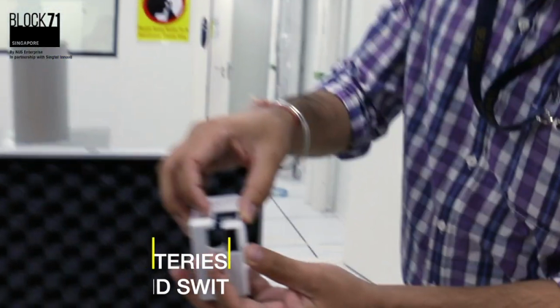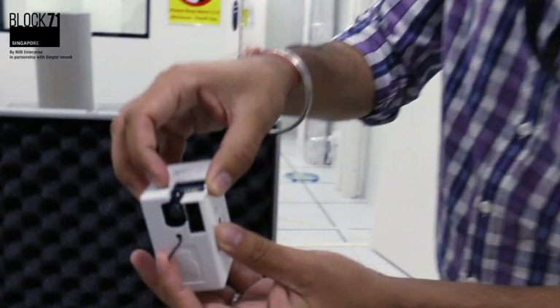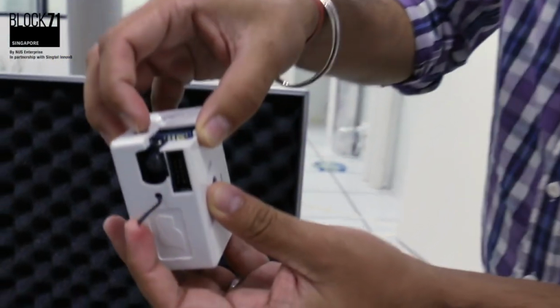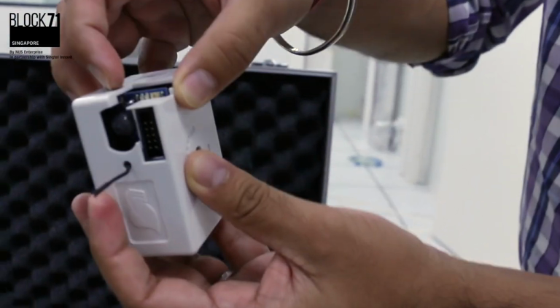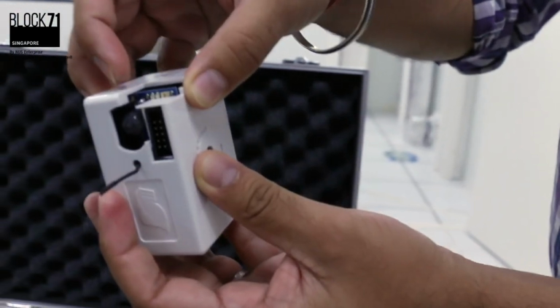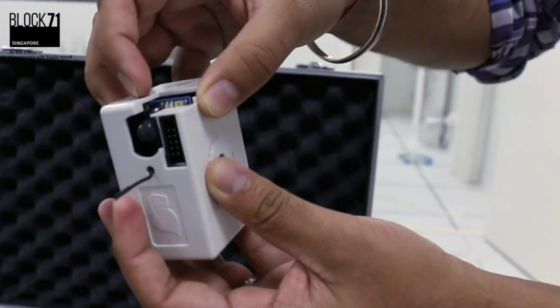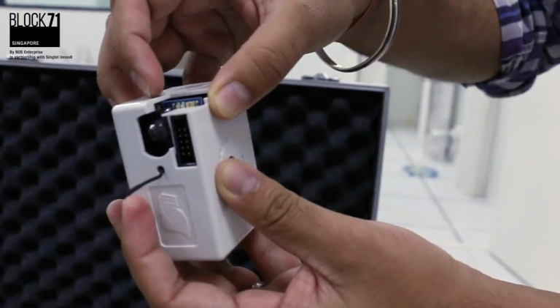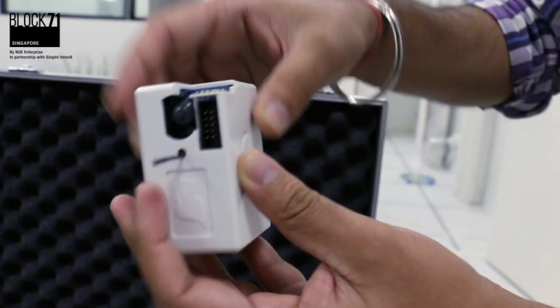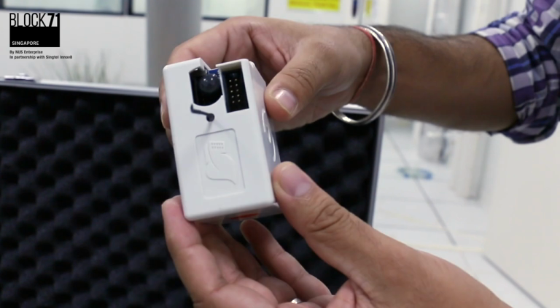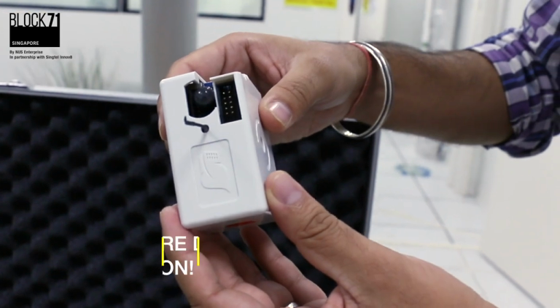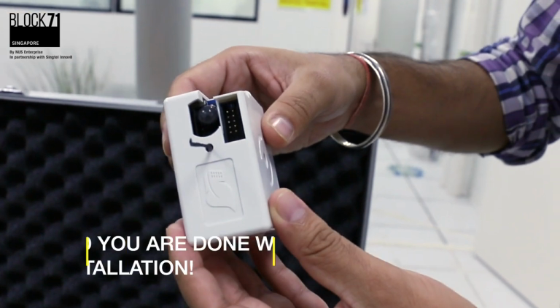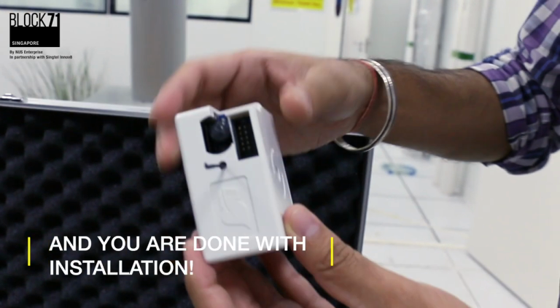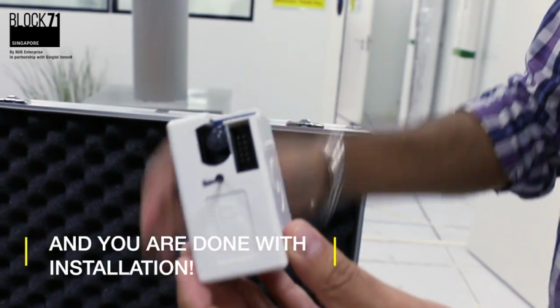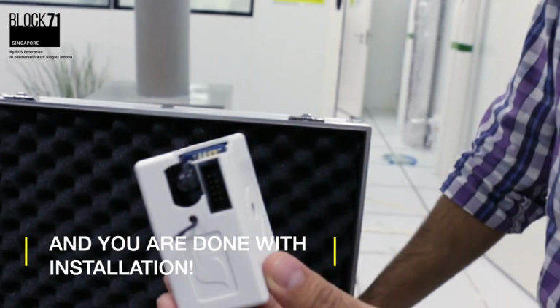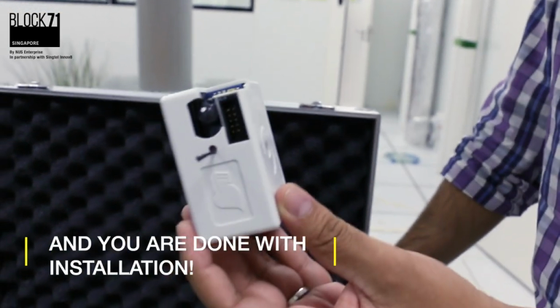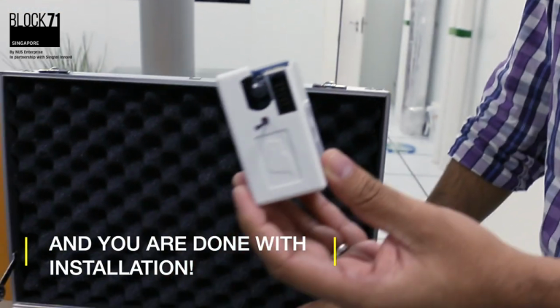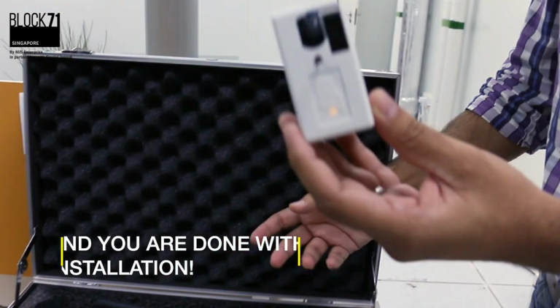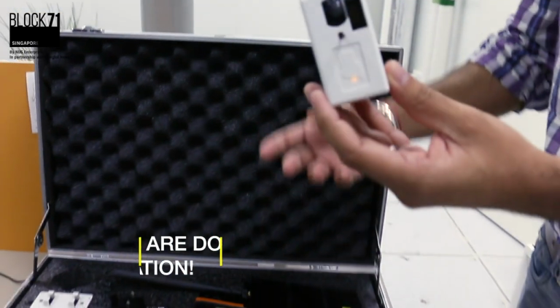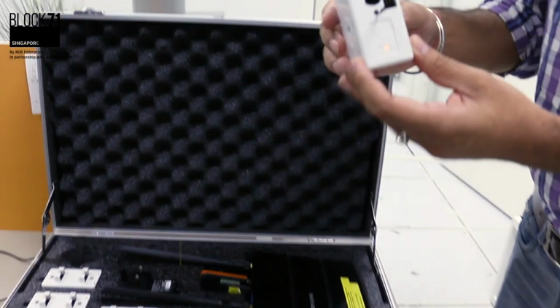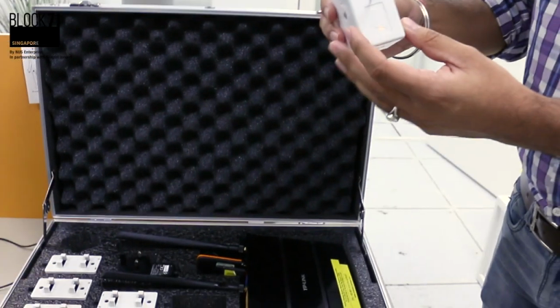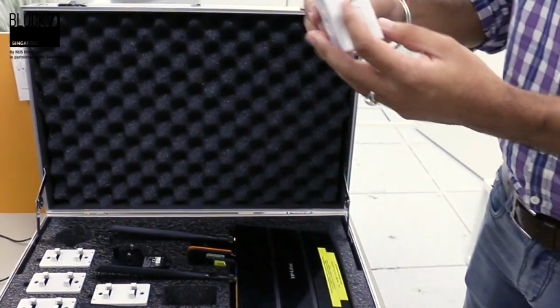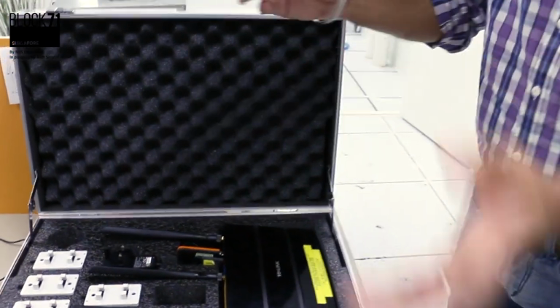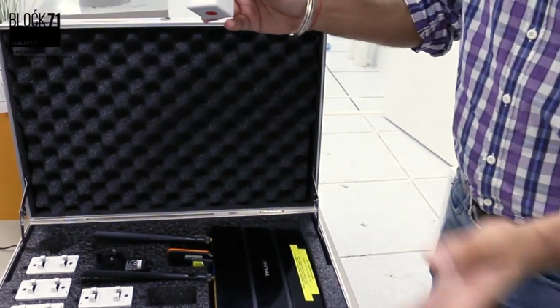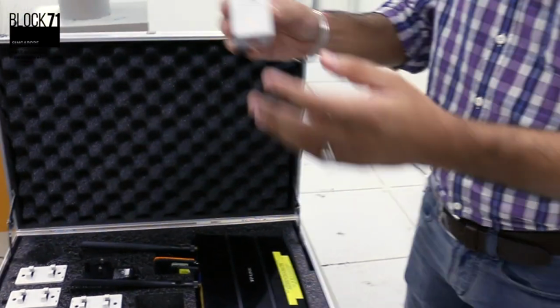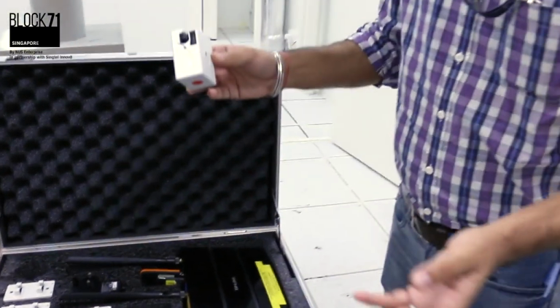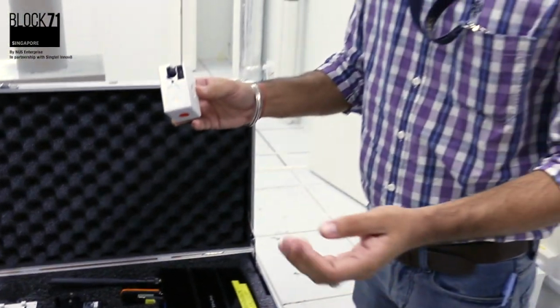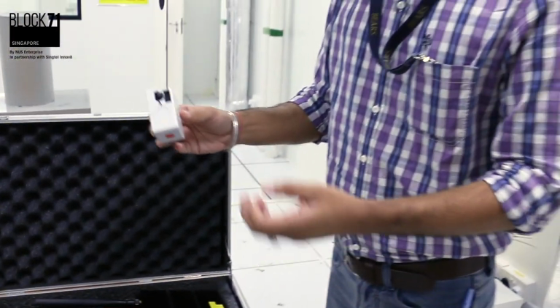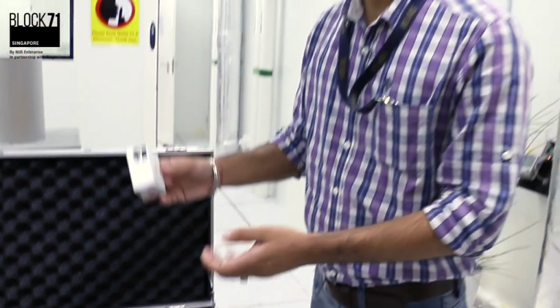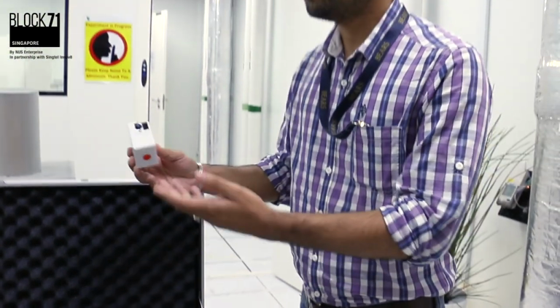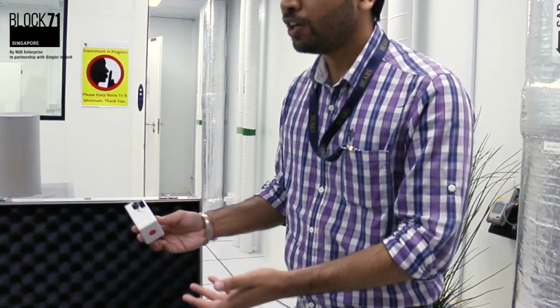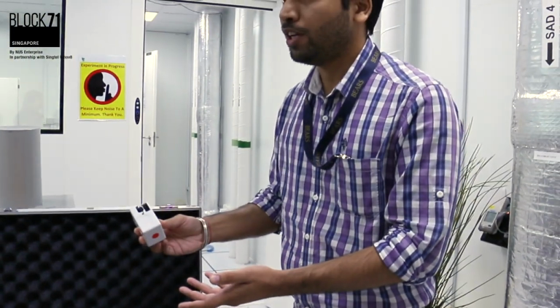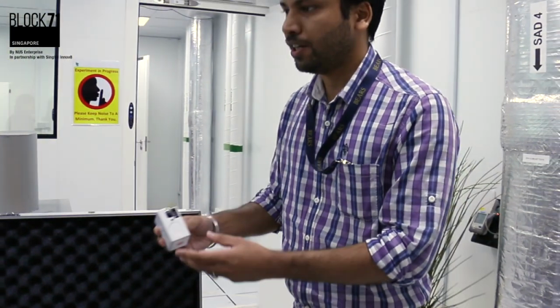You can turn on the sensor by flipping this switch. Automatically the sensor will turn on and start communicating with the router, sending your data. It's all automatic — all settings are pre-configured, so you don't need to do any configuration.